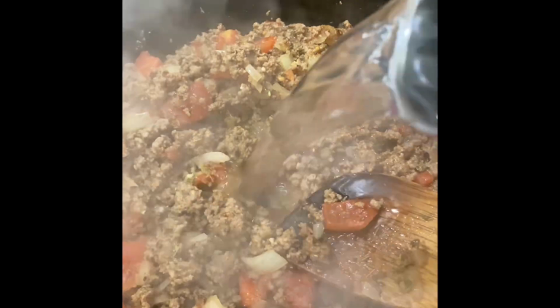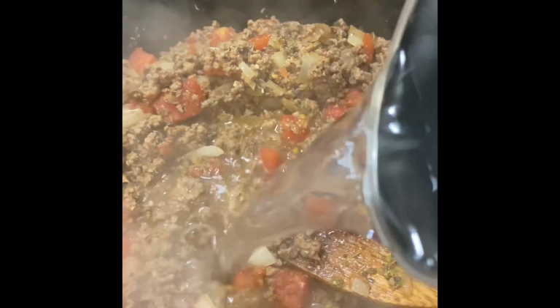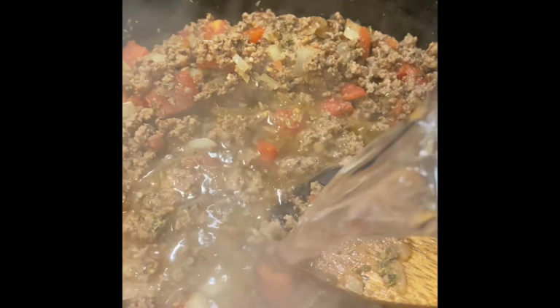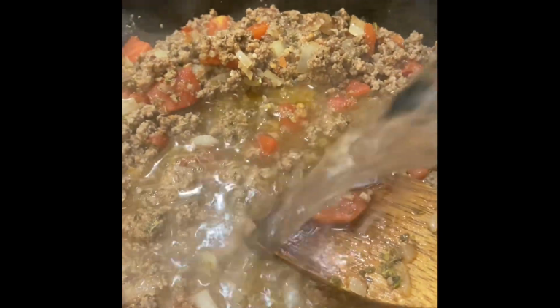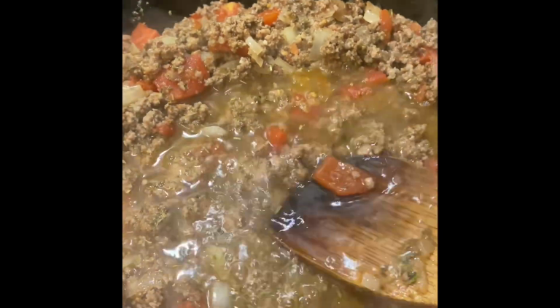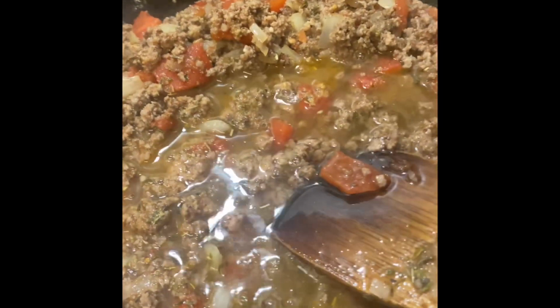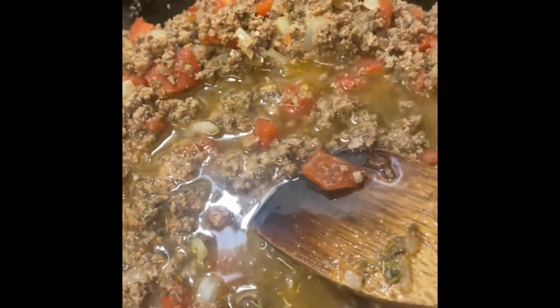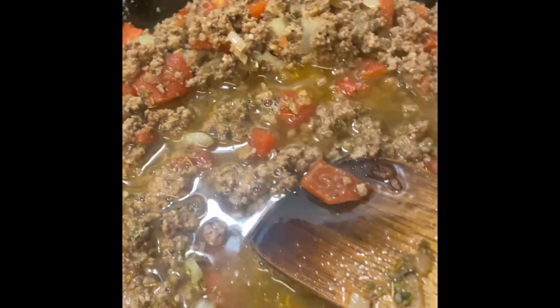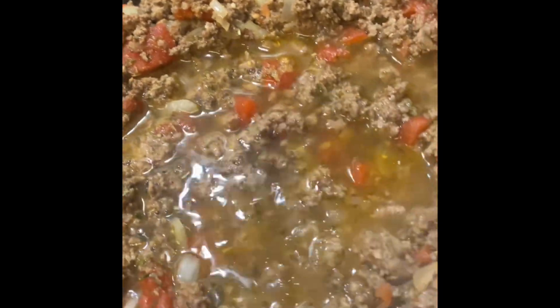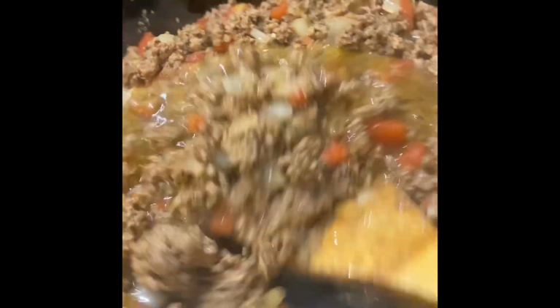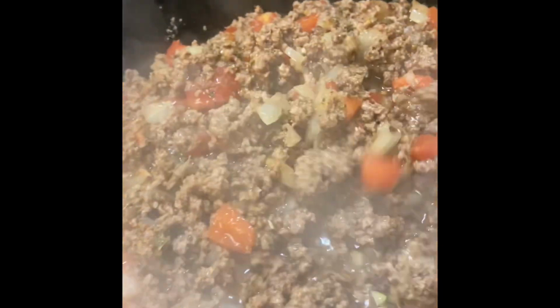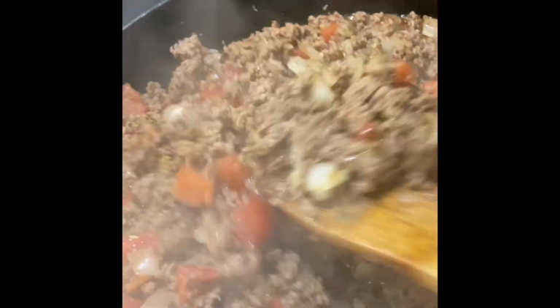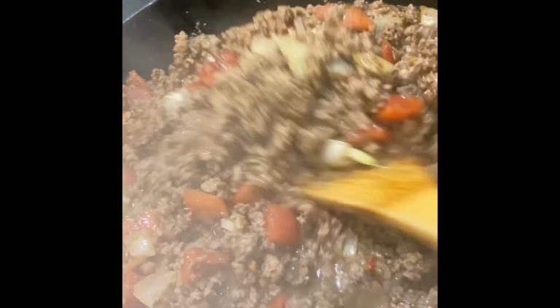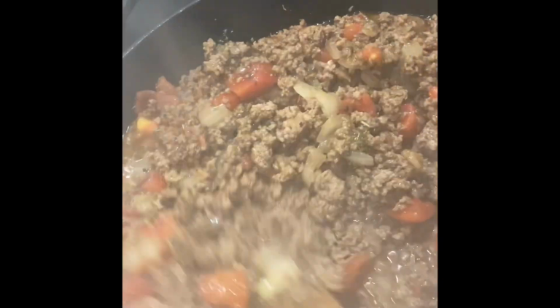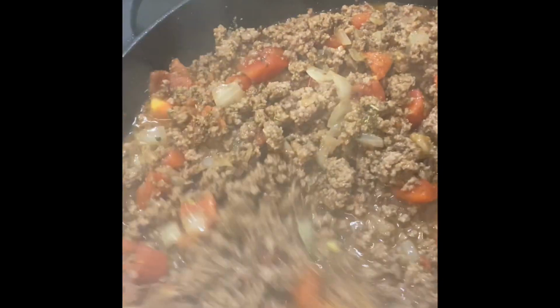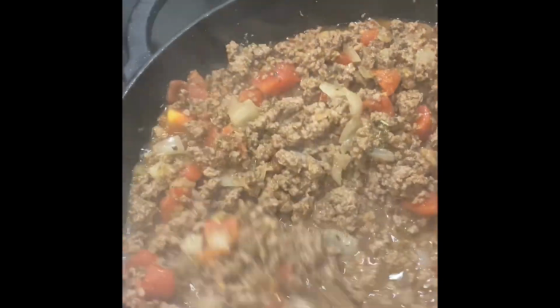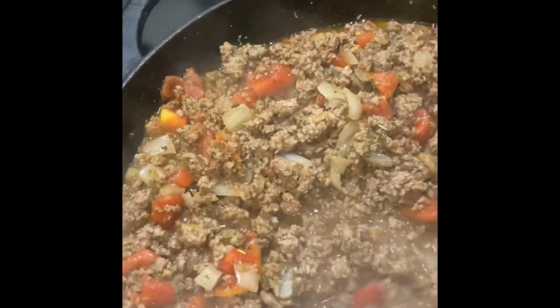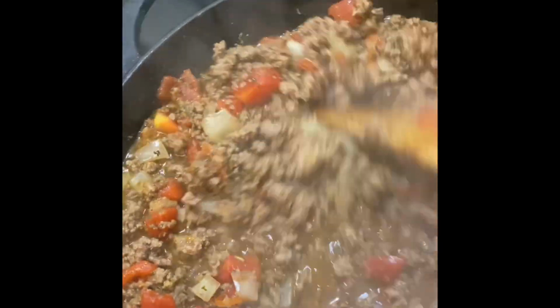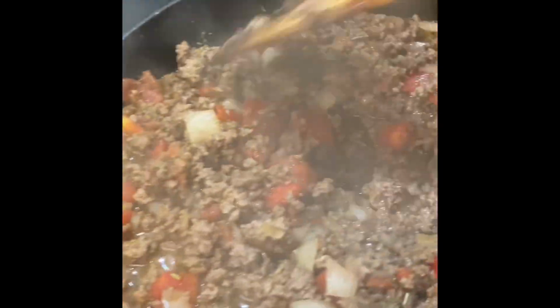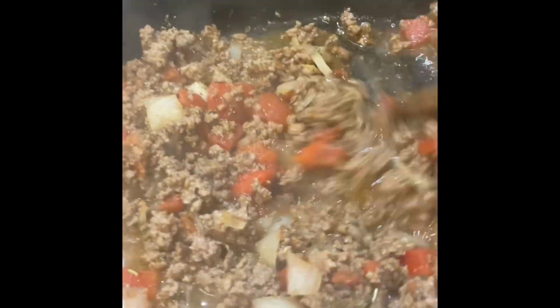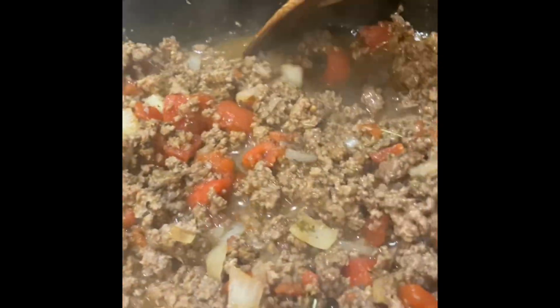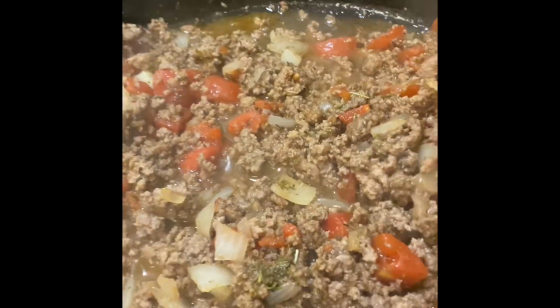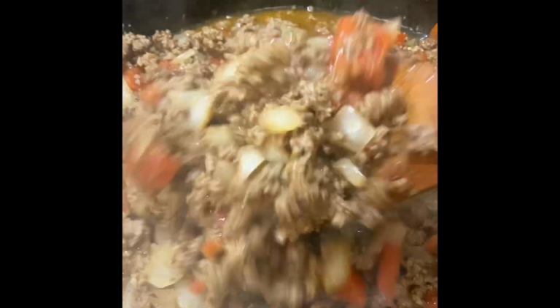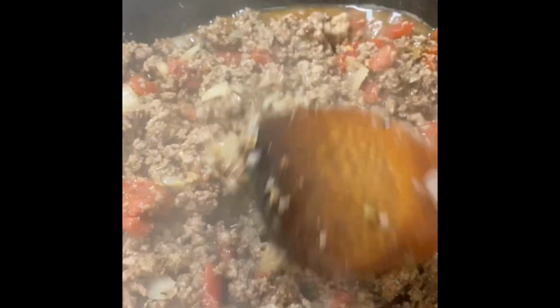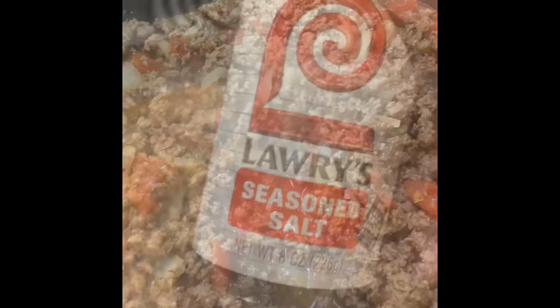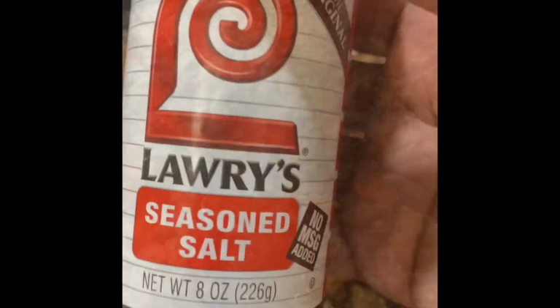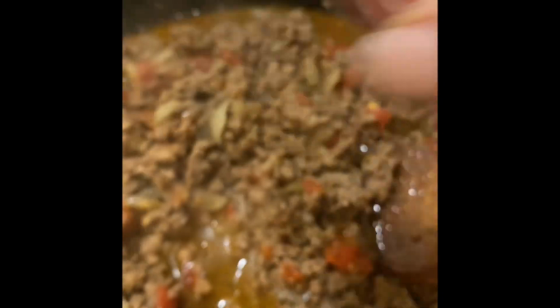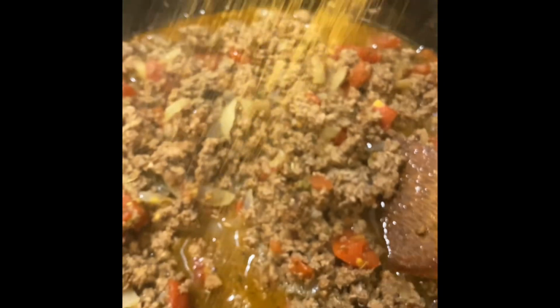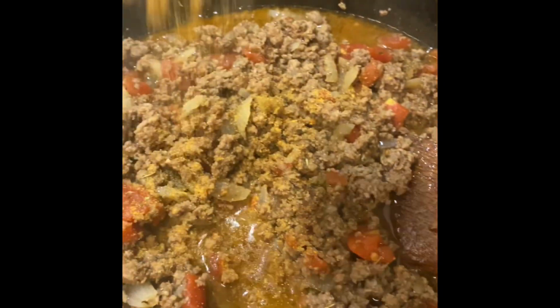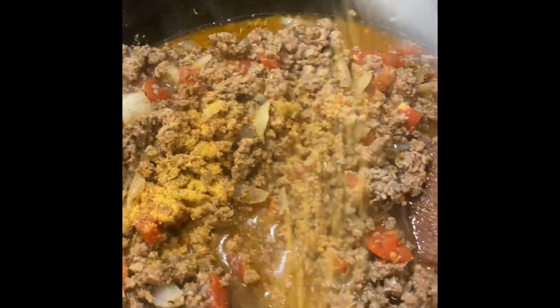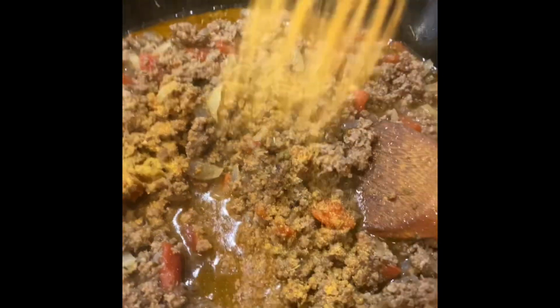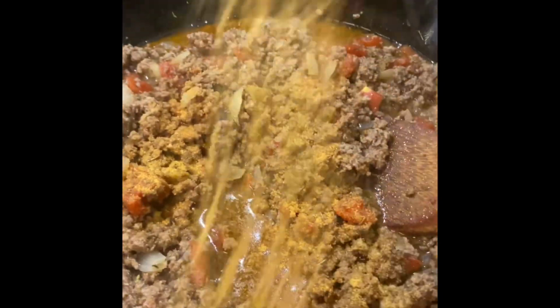And about two tablespoons of onion powder. Give everything a stir, then add about a cup of water to get some of the juices flowing.